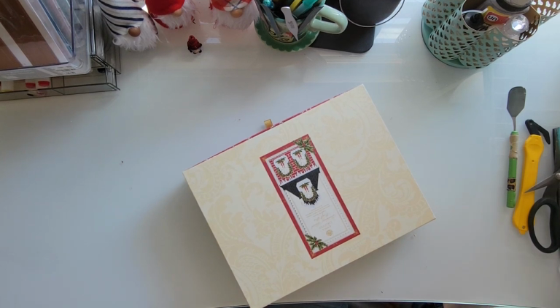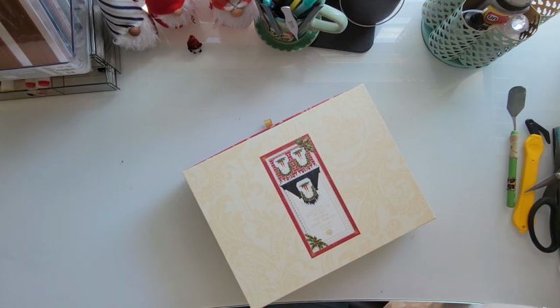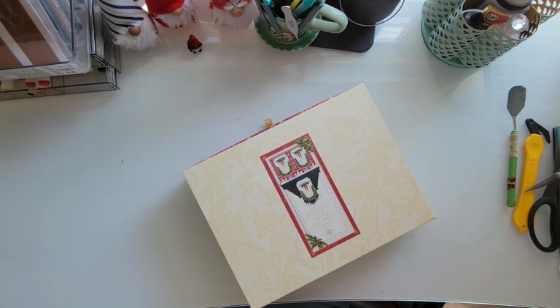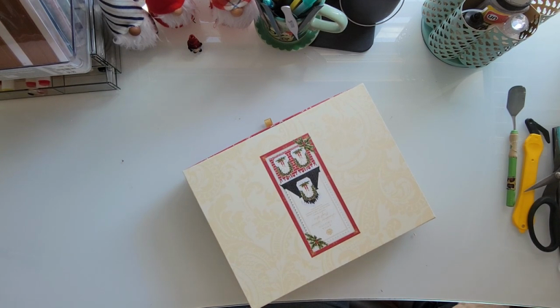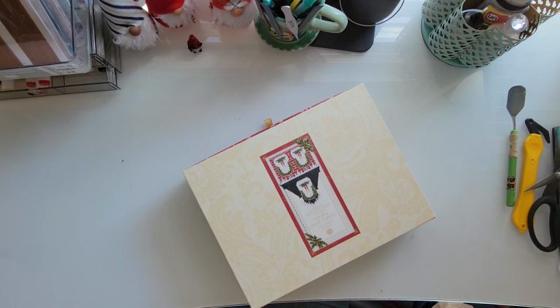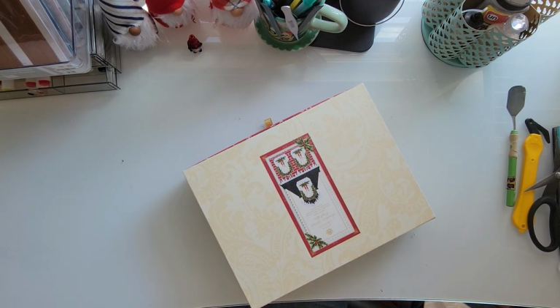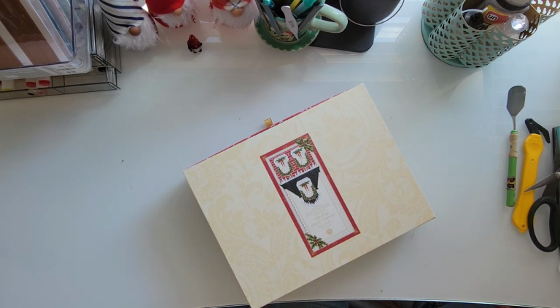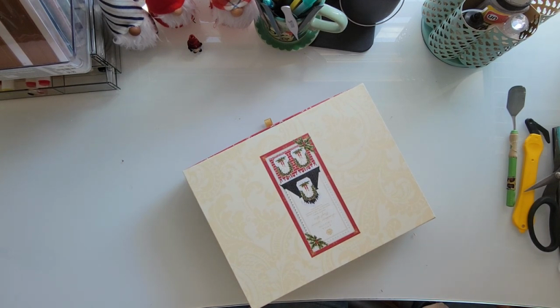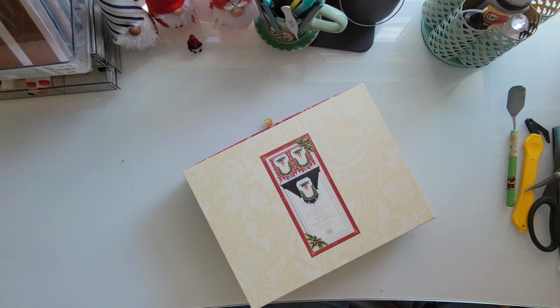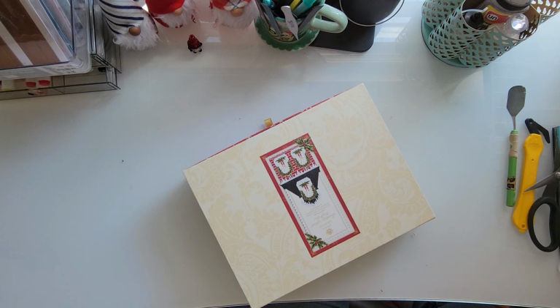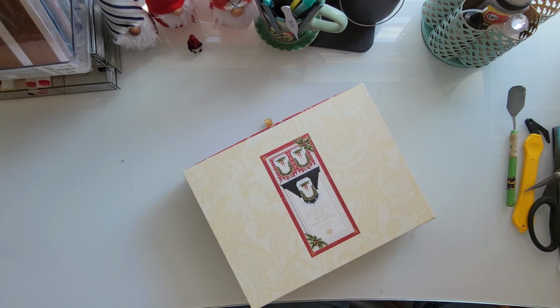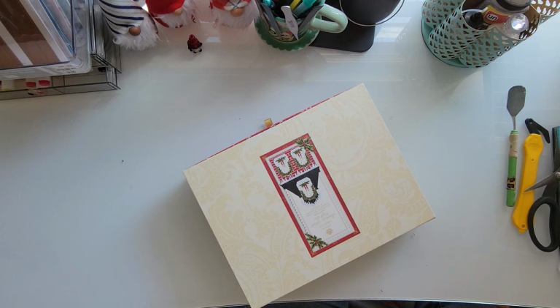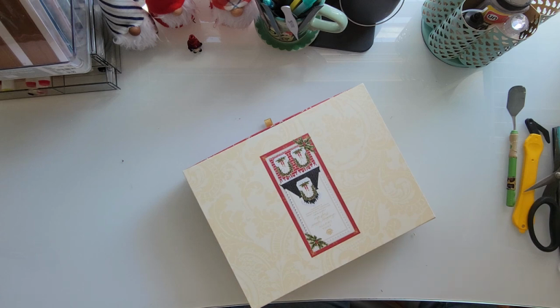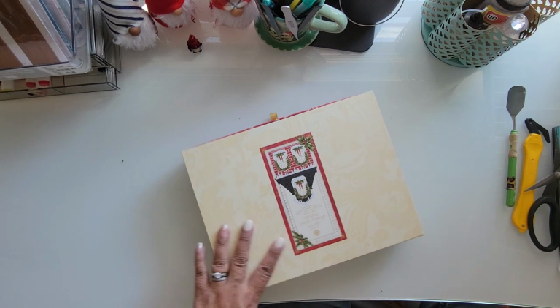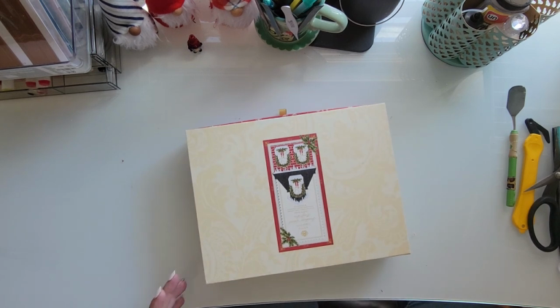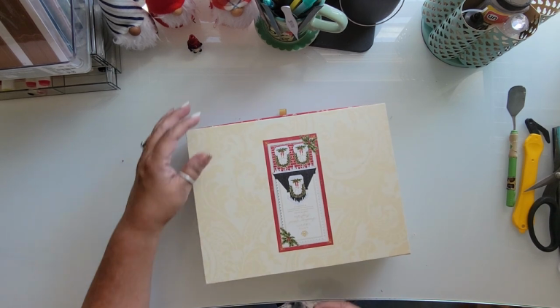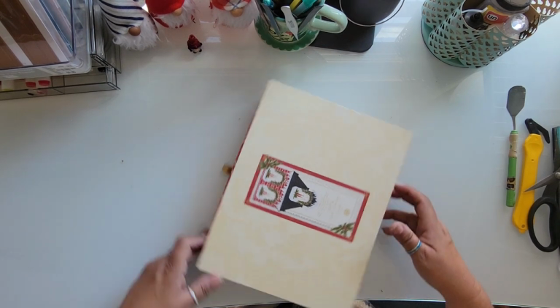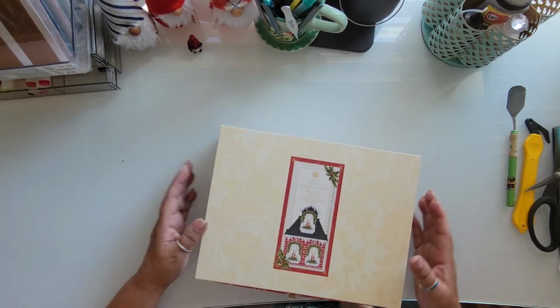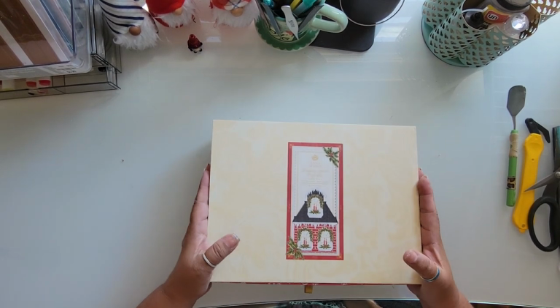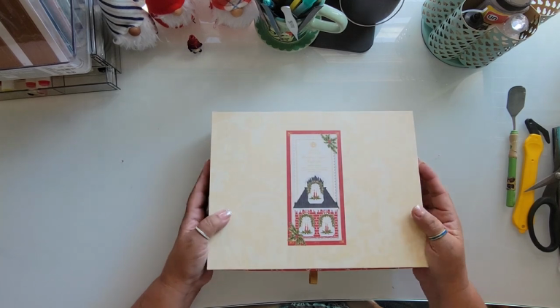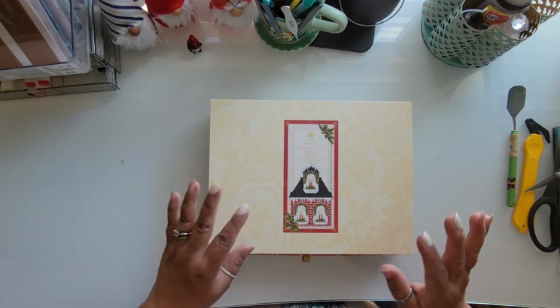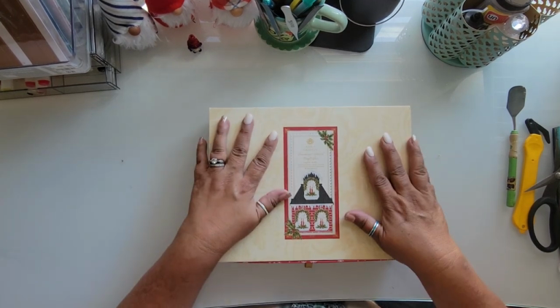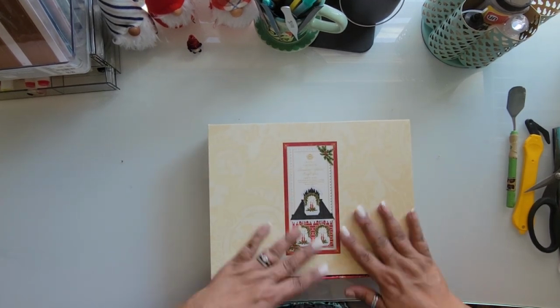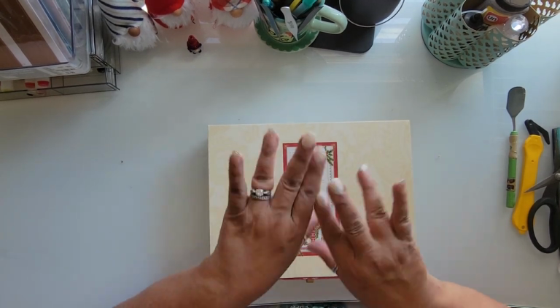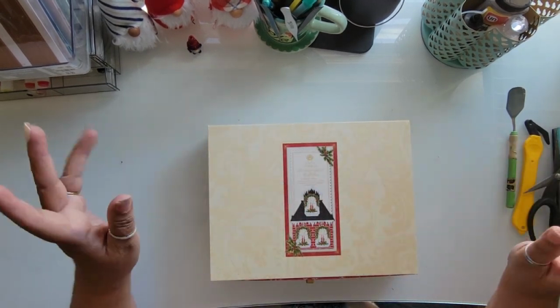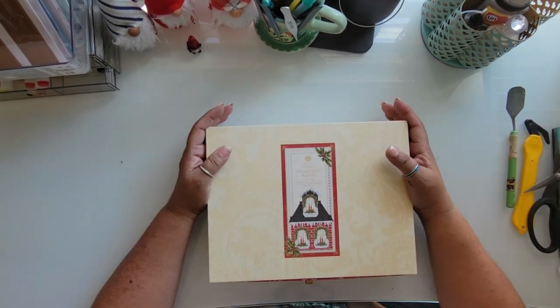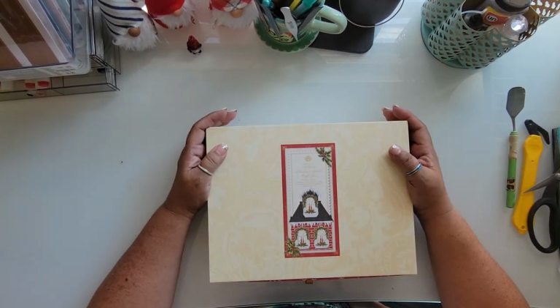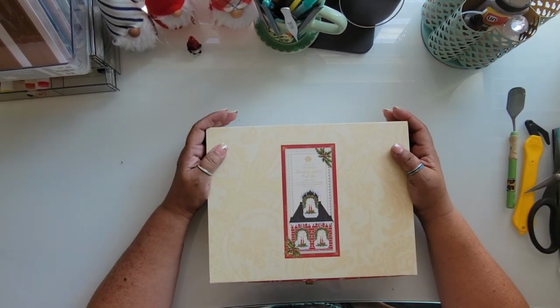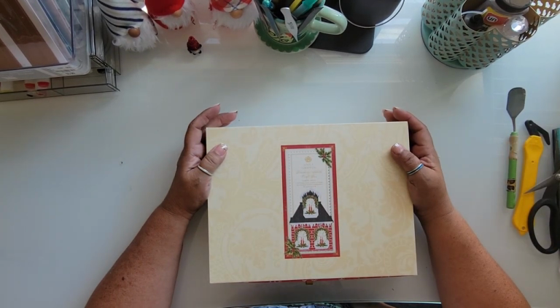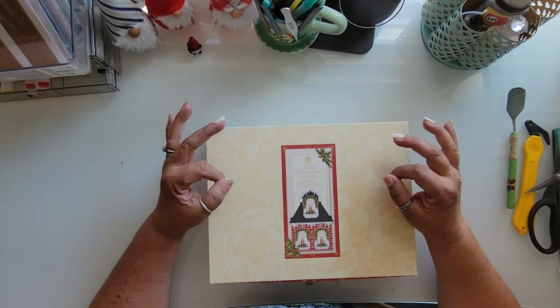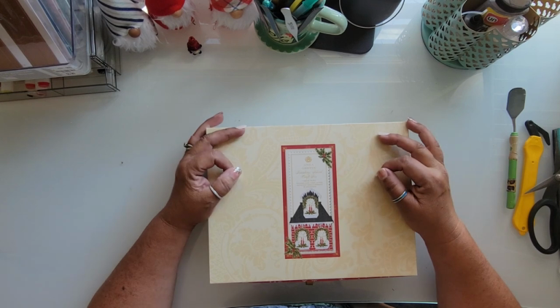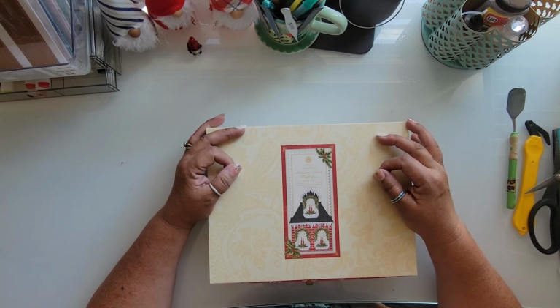We have three faucets picked out and two ceiling fans. Mom didn't pick one out for her bedroom — she didn't see any she liked. I think tomorrow I'm going to take her to the other Lowe's nearby and see if she finds one there, or I'll have to go online.